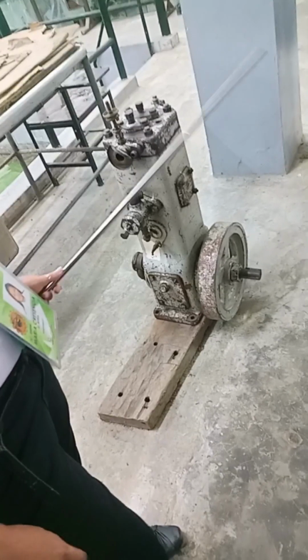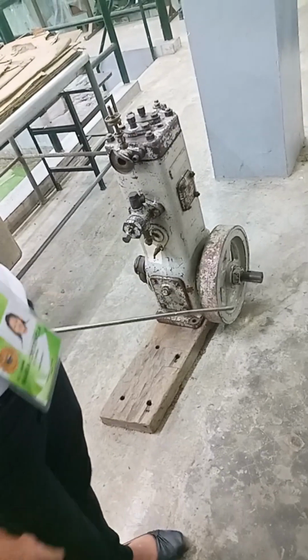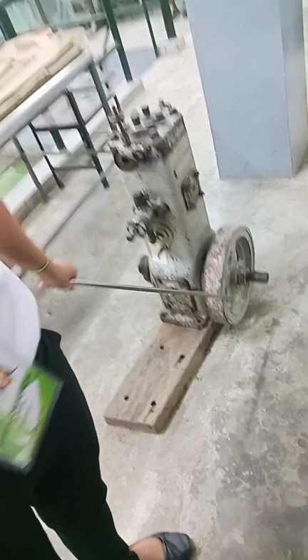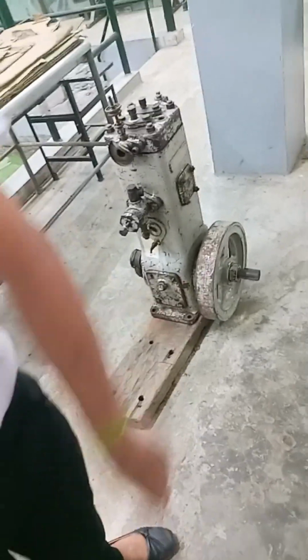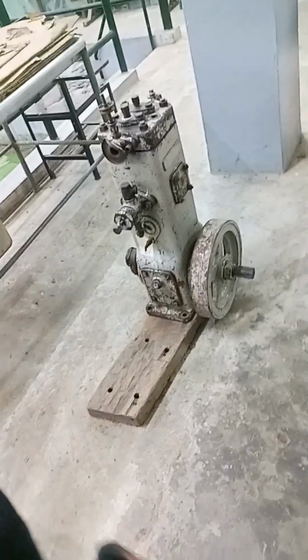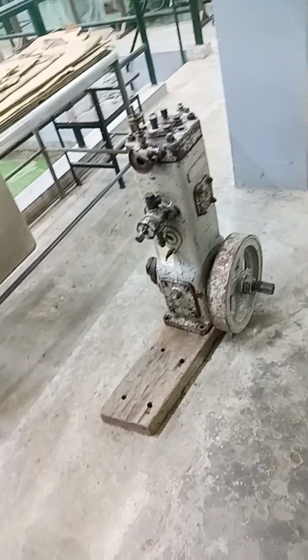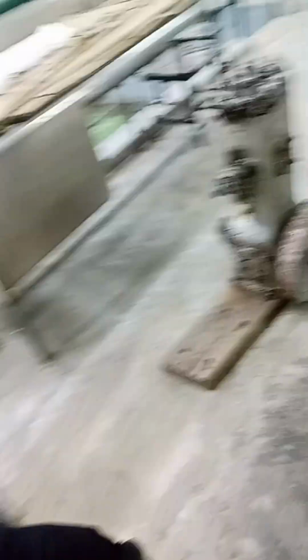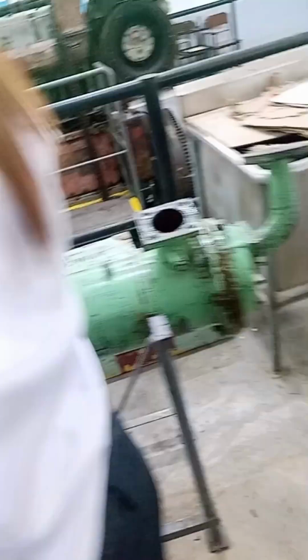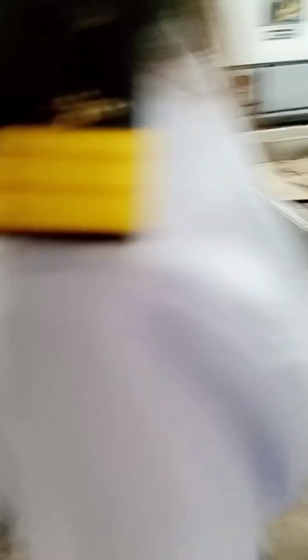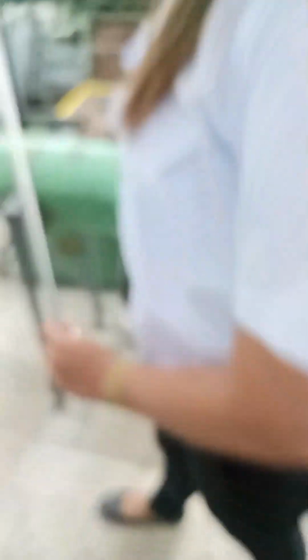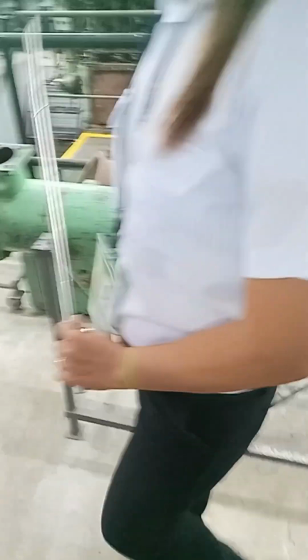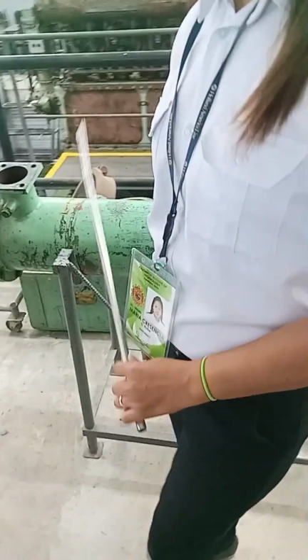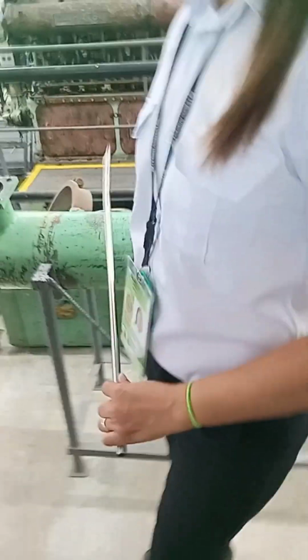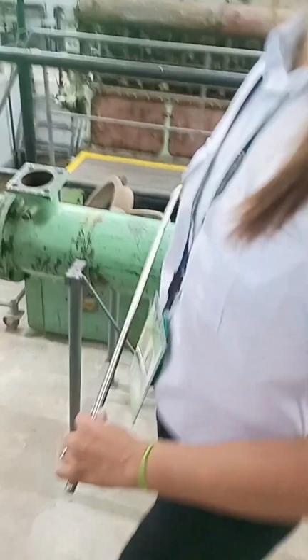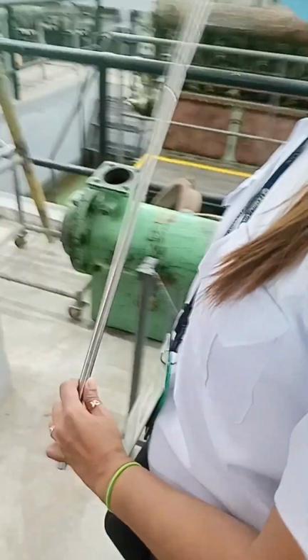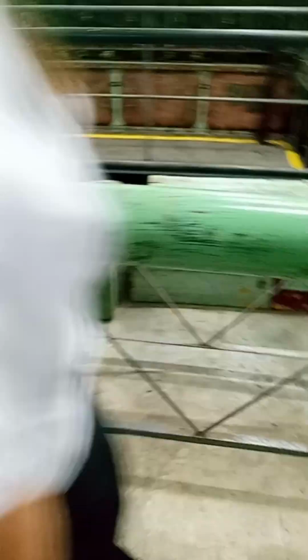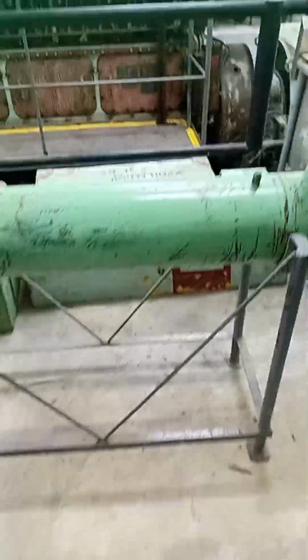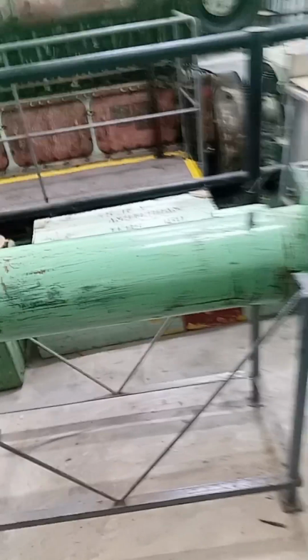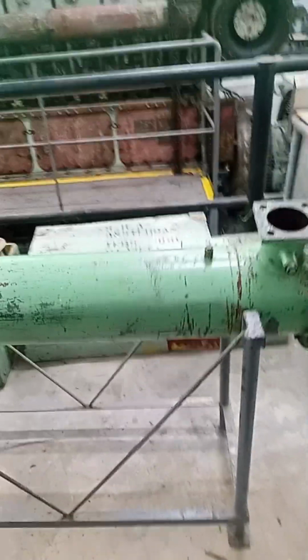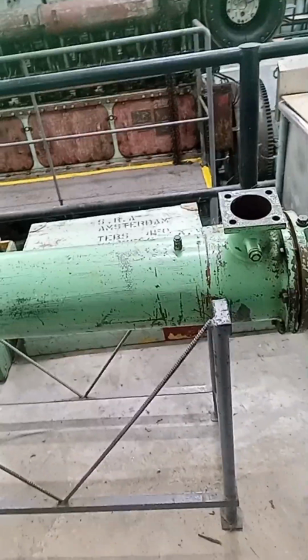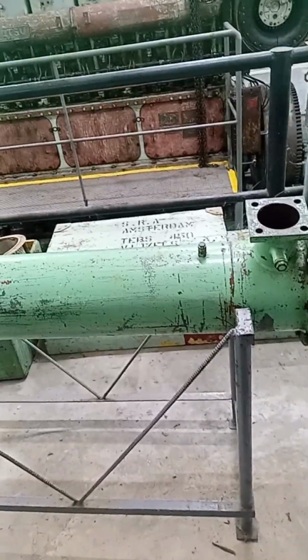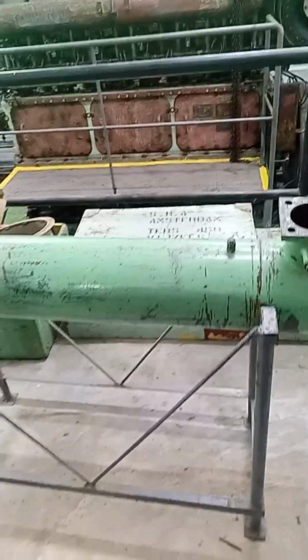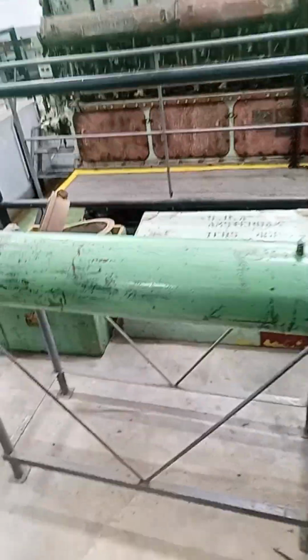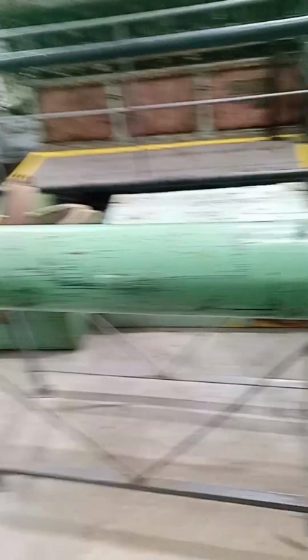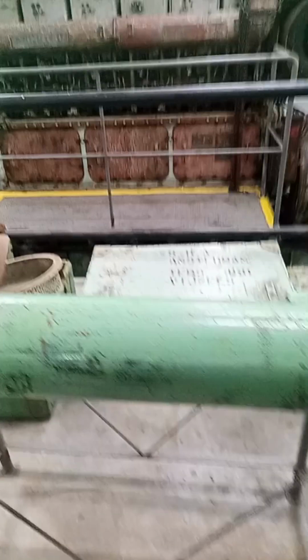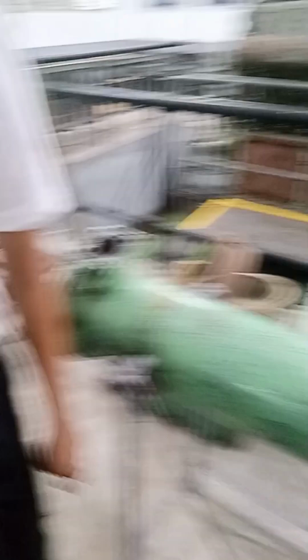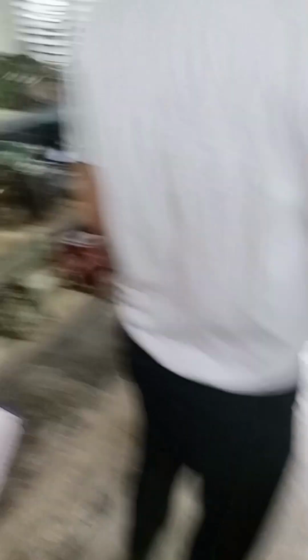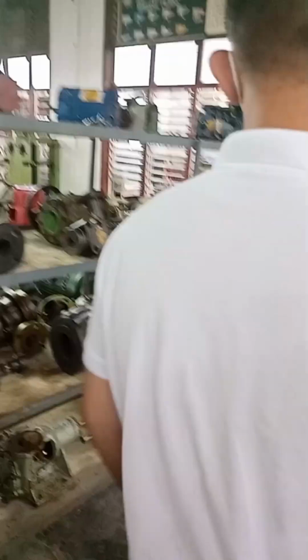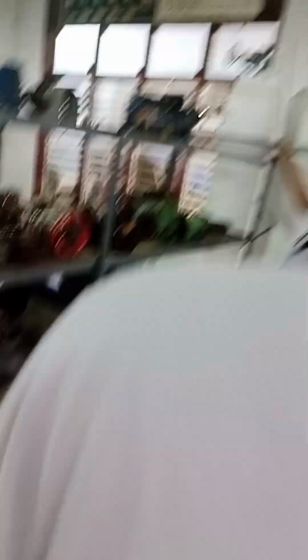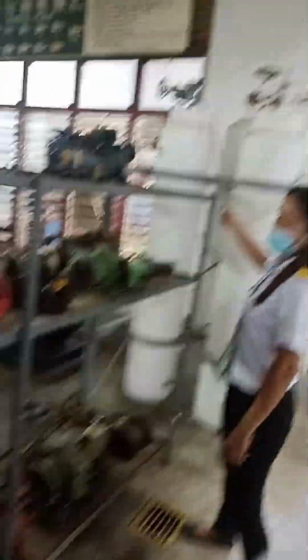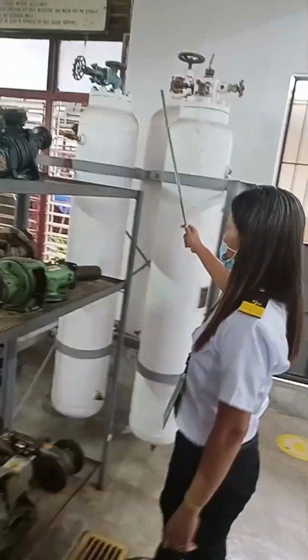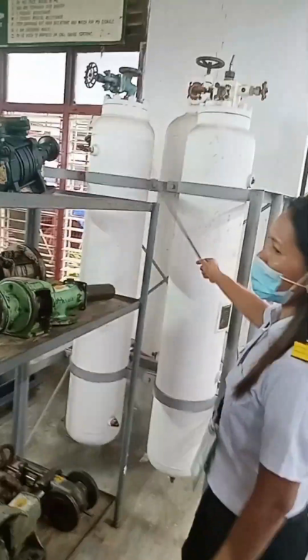This is an air compressor. This one is a shell and tube heat exchanger — shell and tube. Sampling compressor. This is an air bottle.